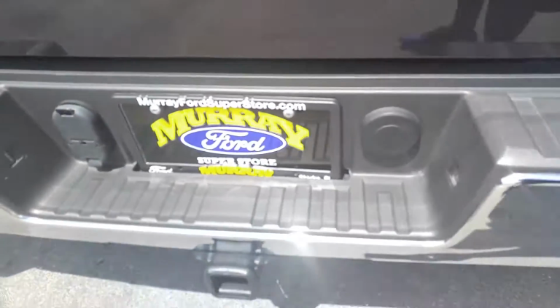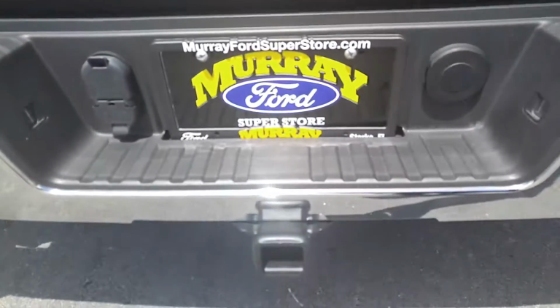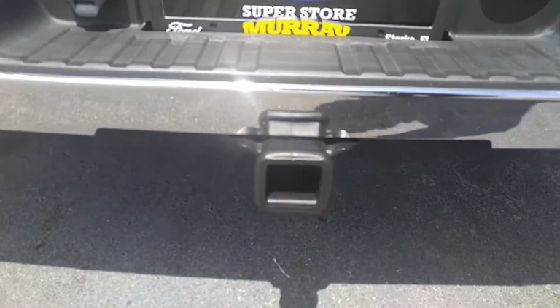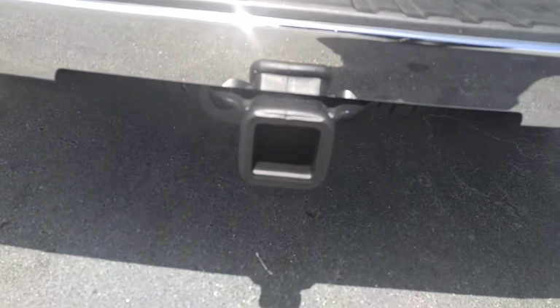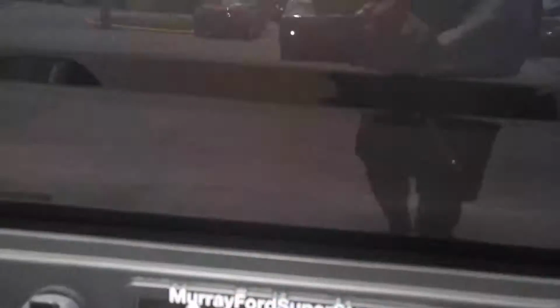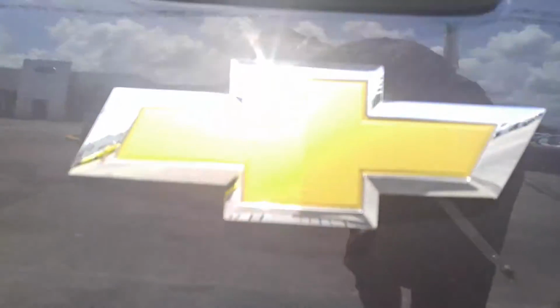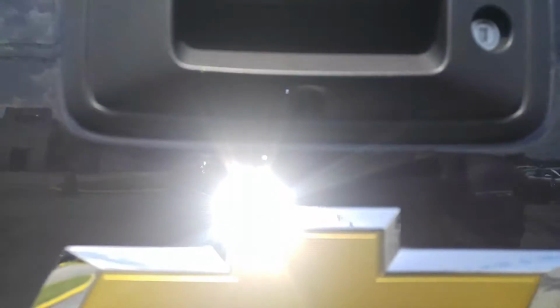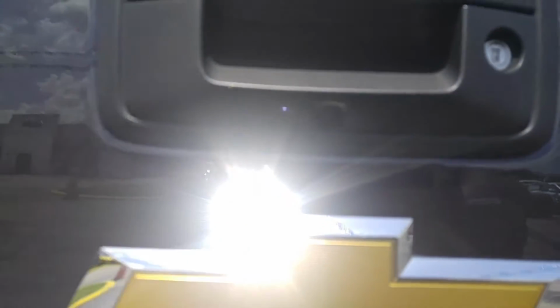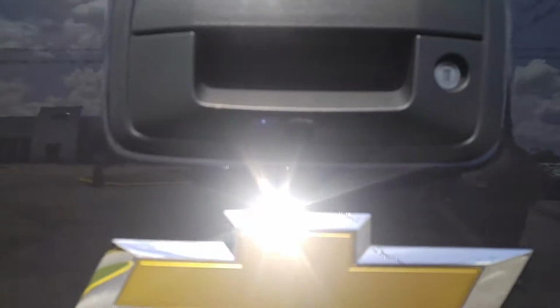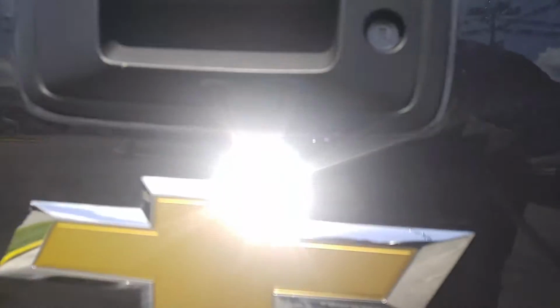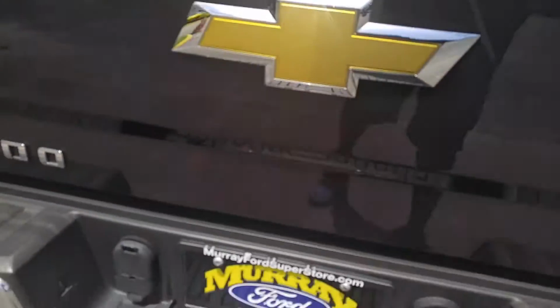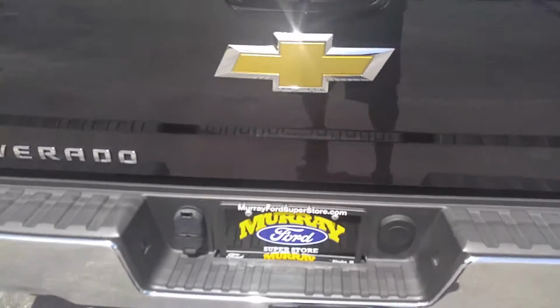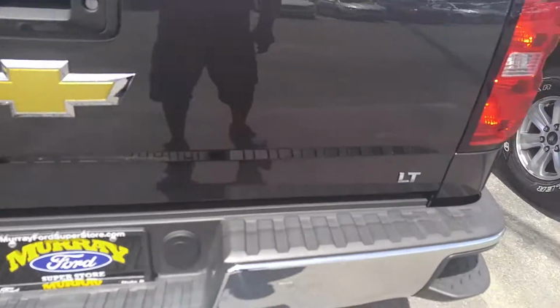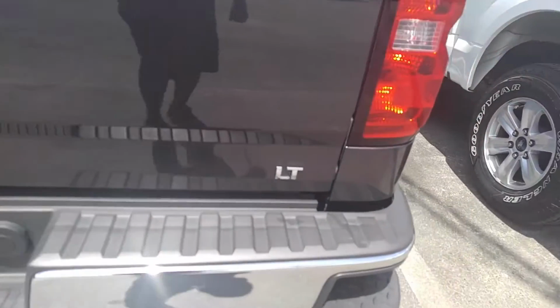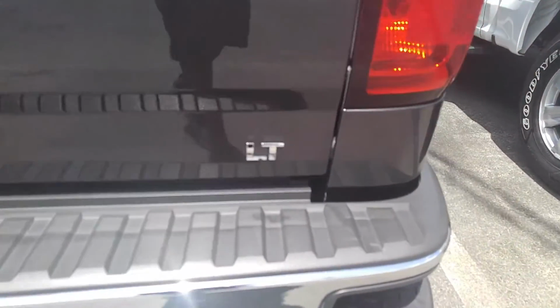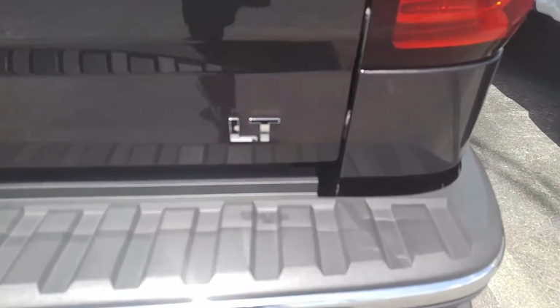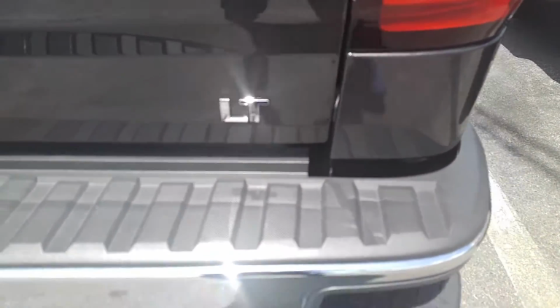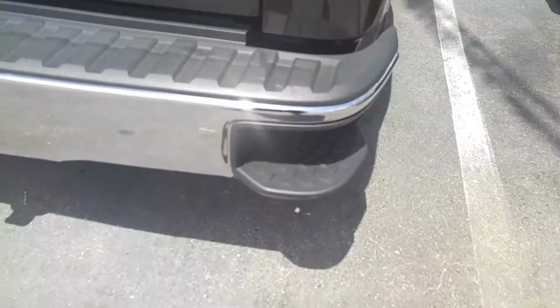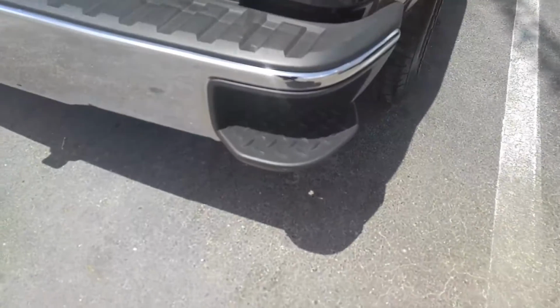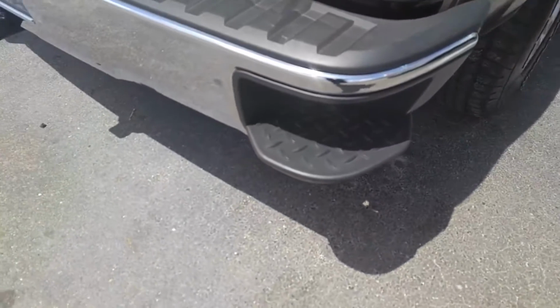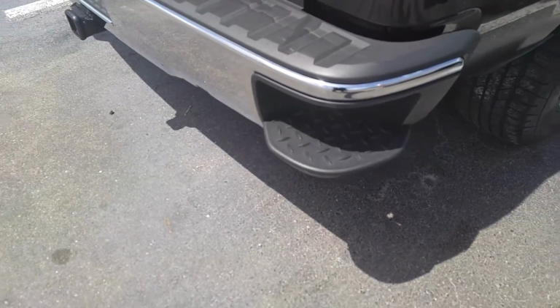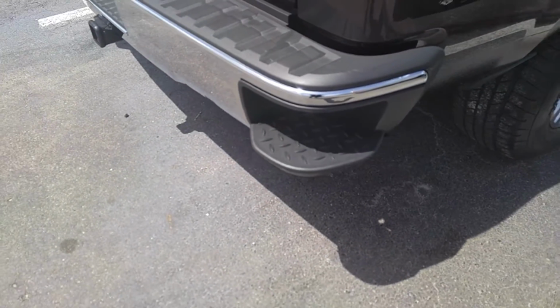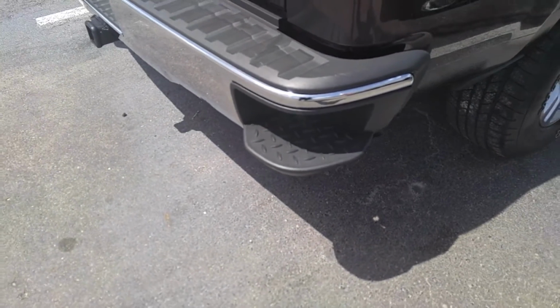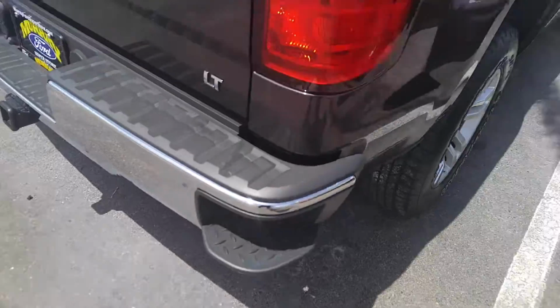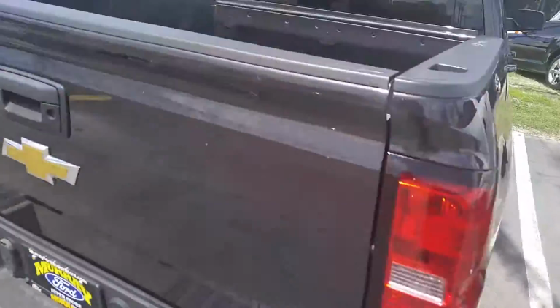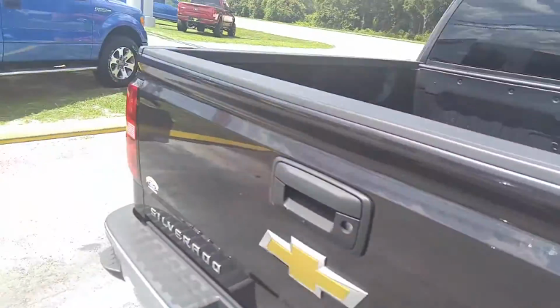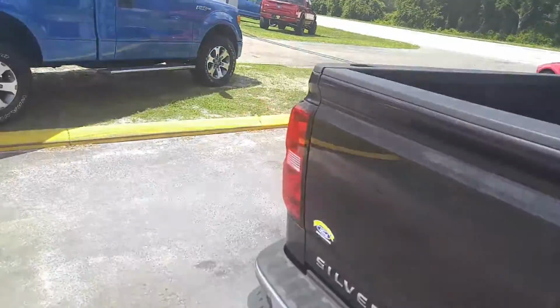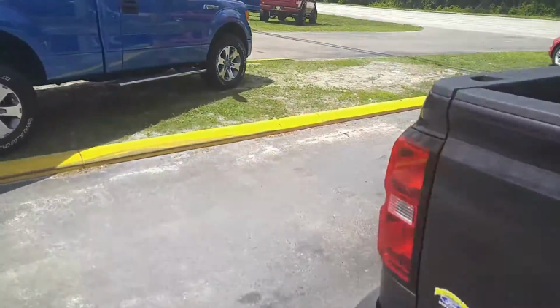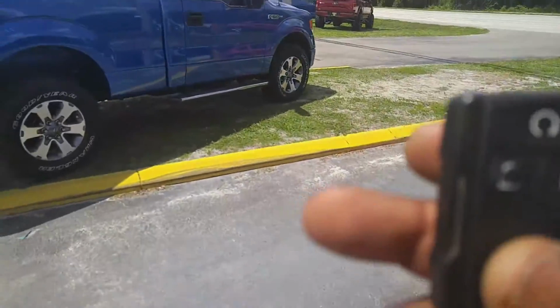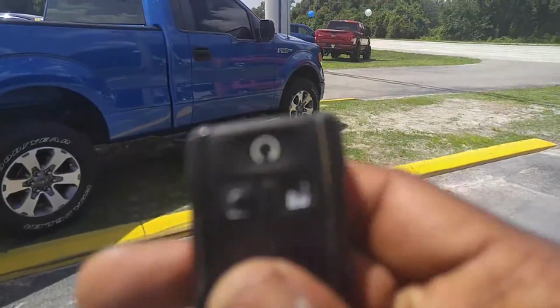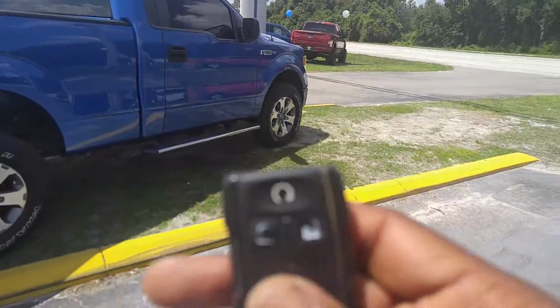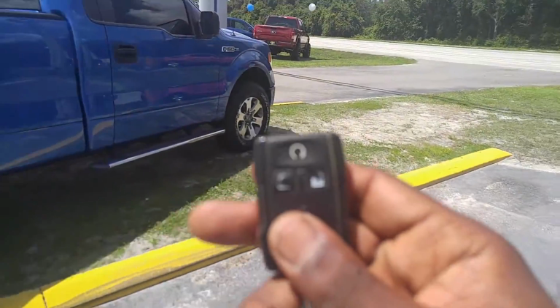You're going to get your tow package. You're going to have your backup camera. This is an LT. You're going to have your little steps there to get into the bed. This comes with the automatic start.